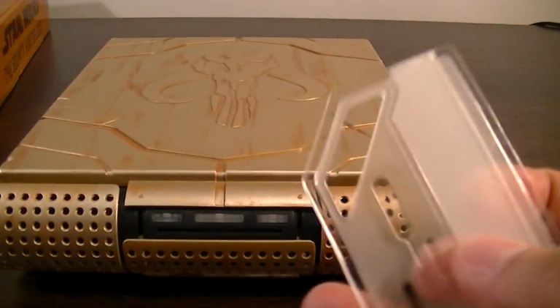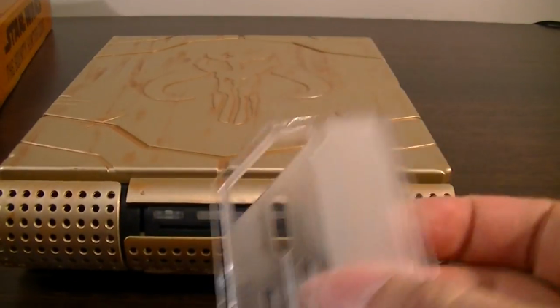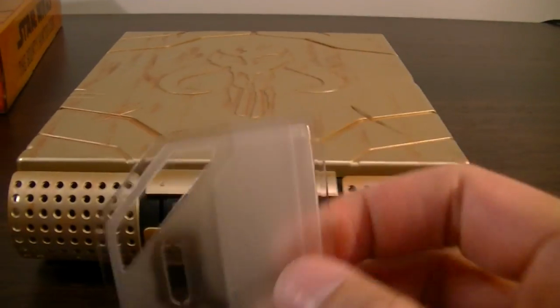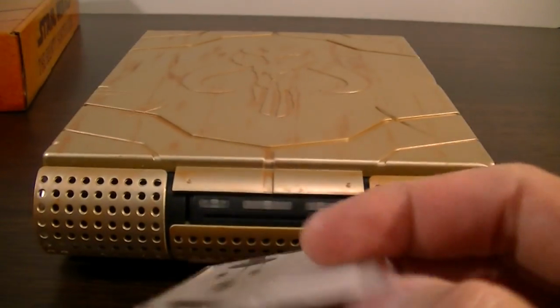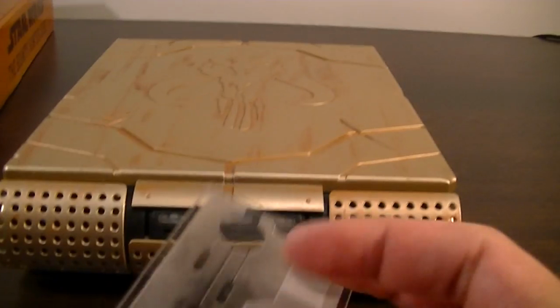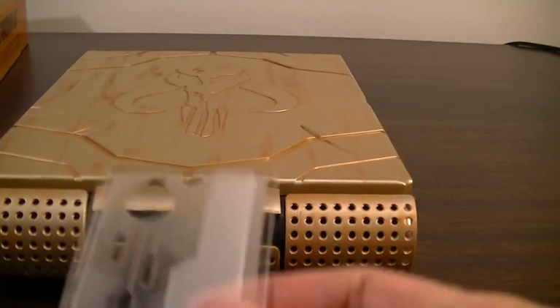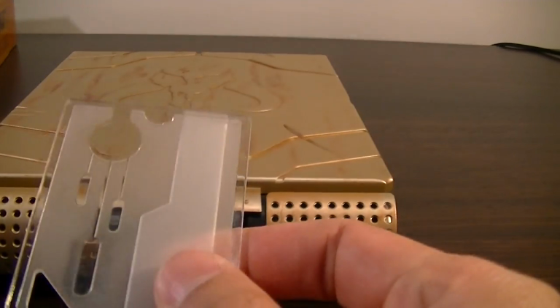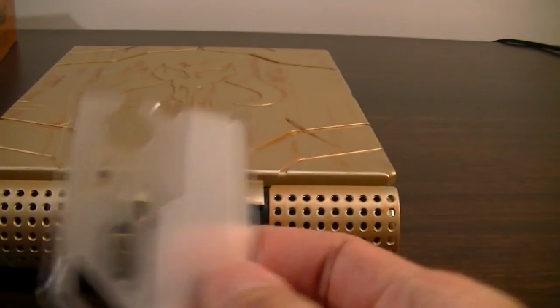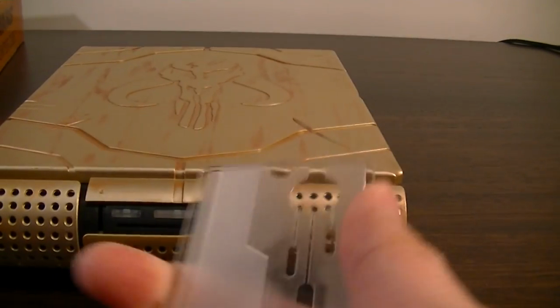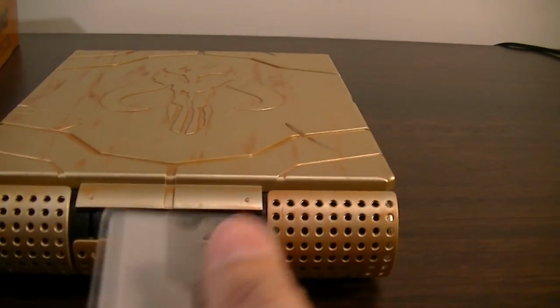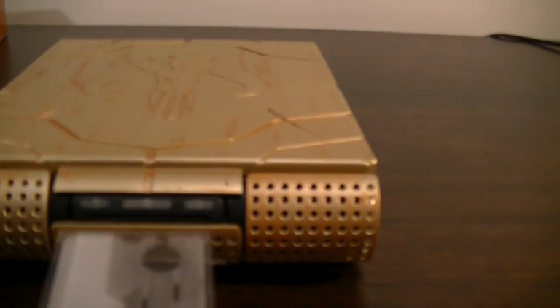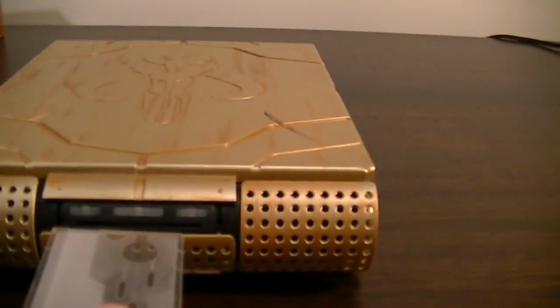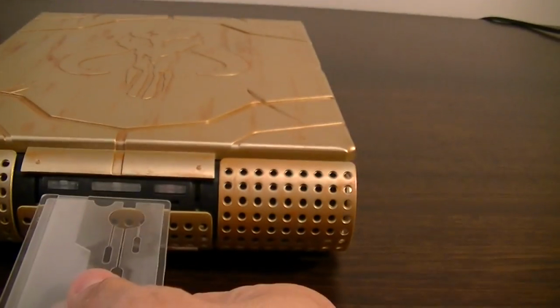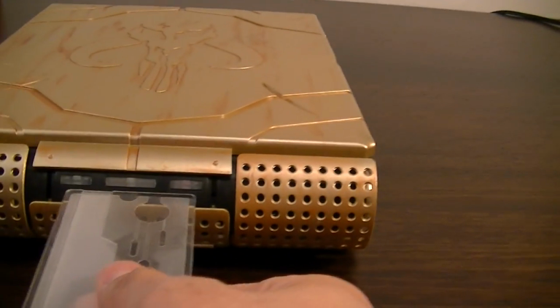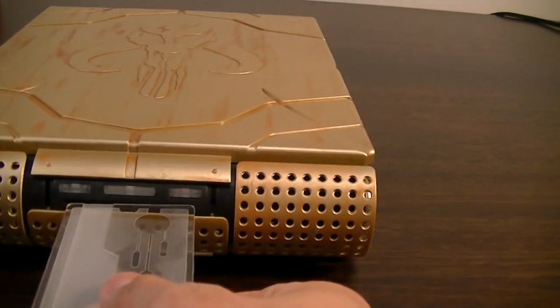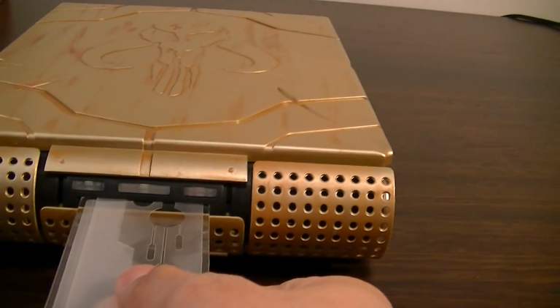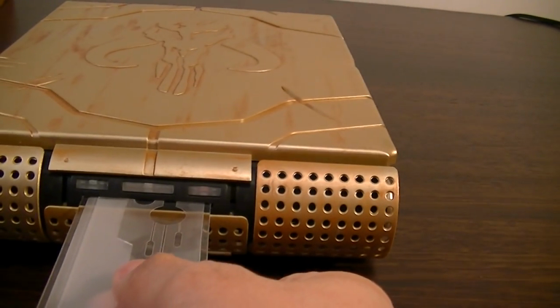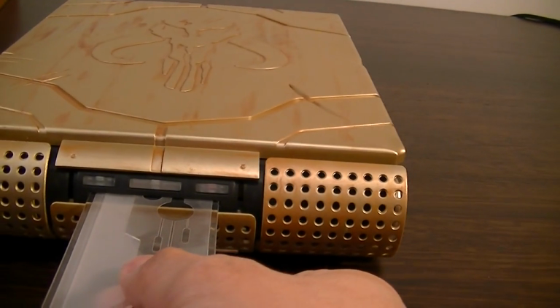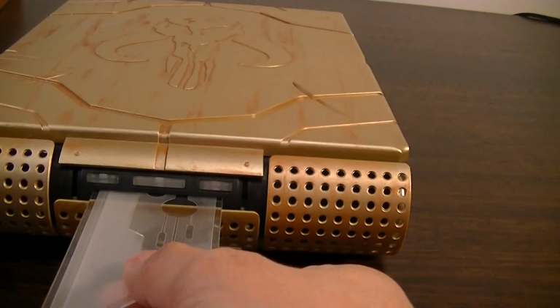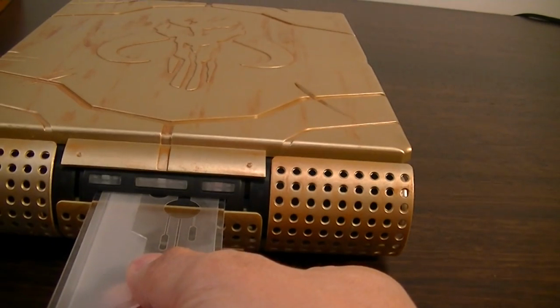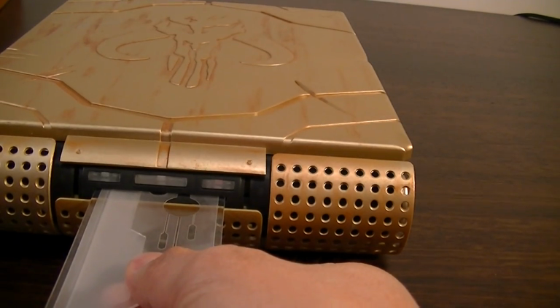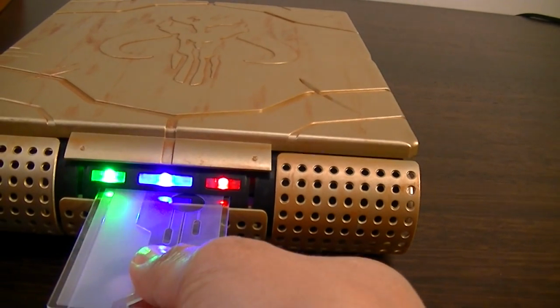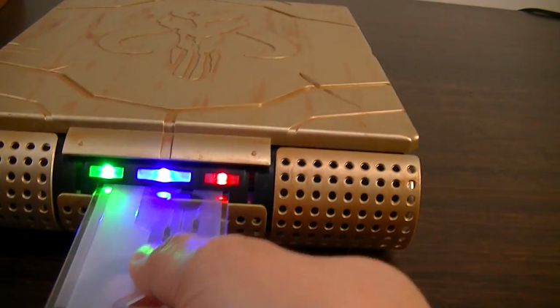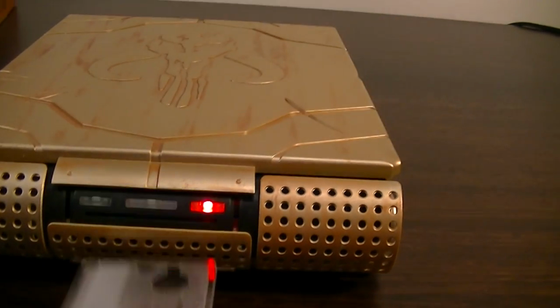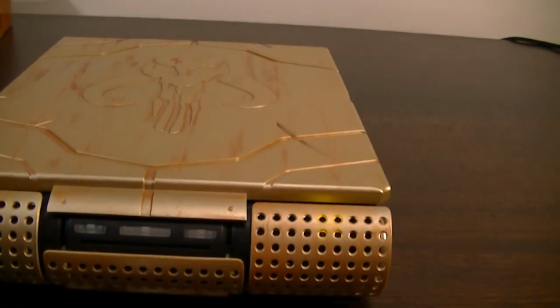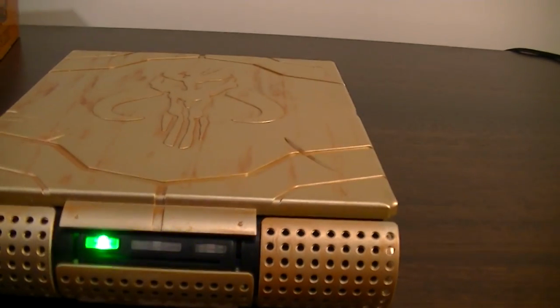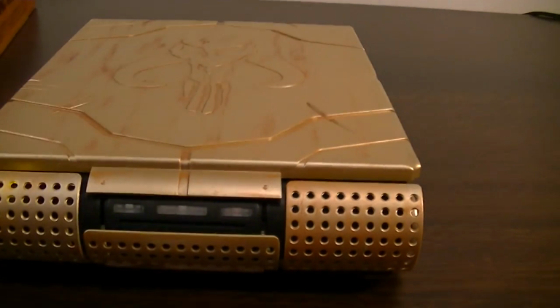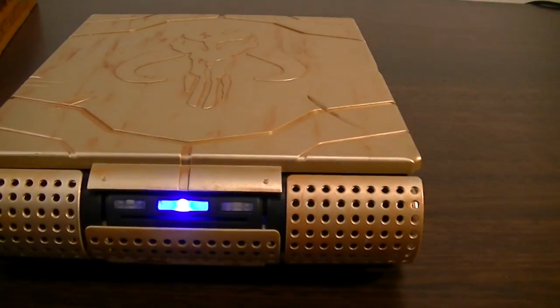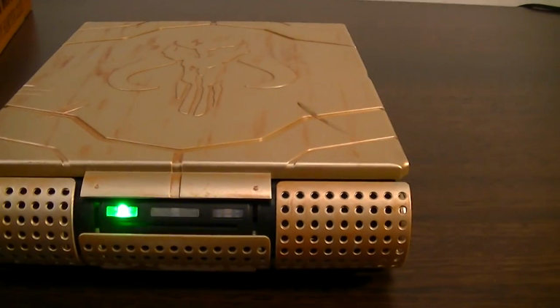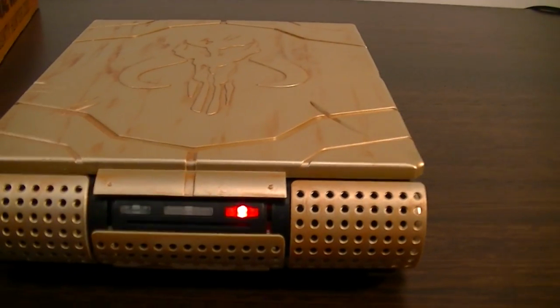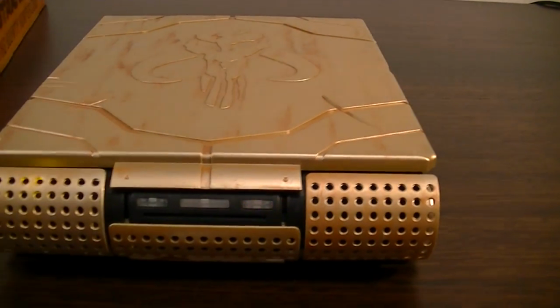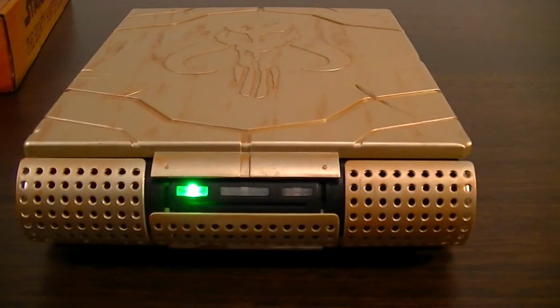What happens now is you take the card in that direction, put it in that slot, and give it a push. And then it comes alive.